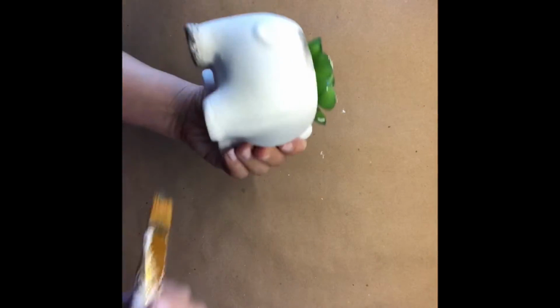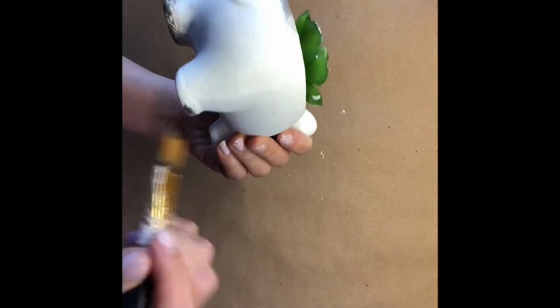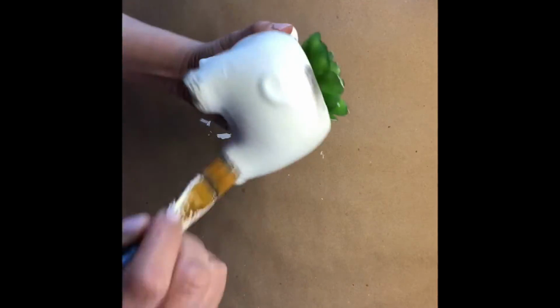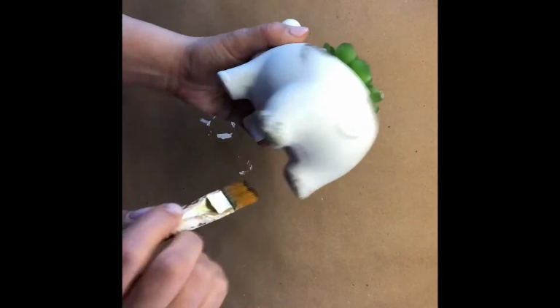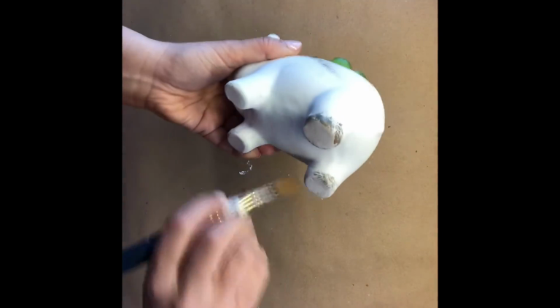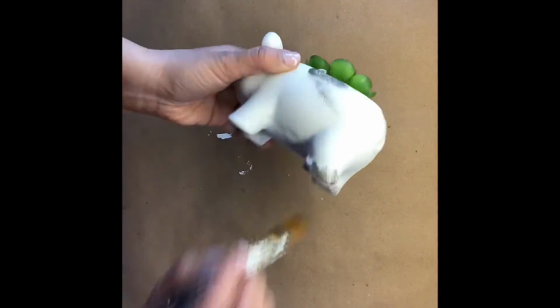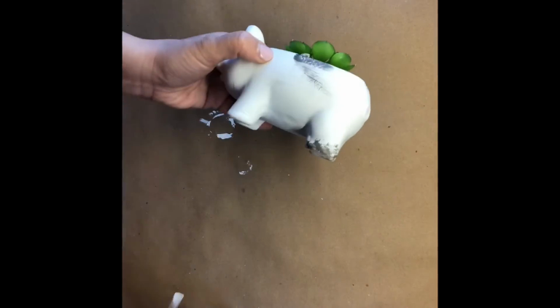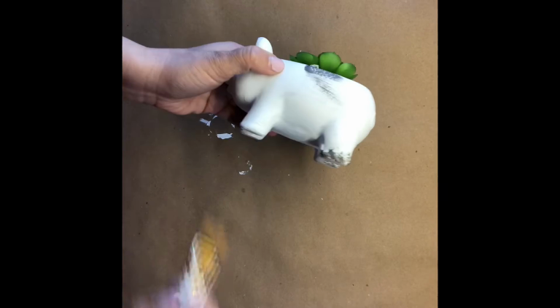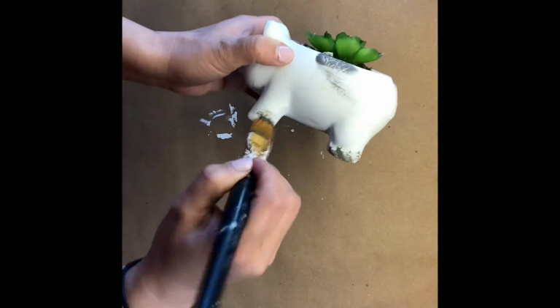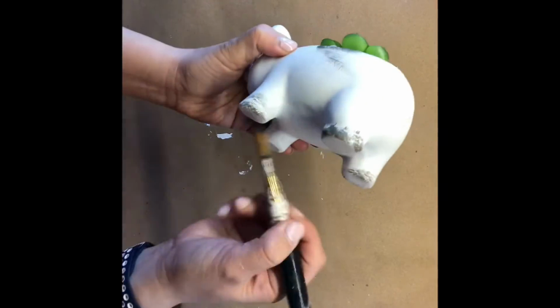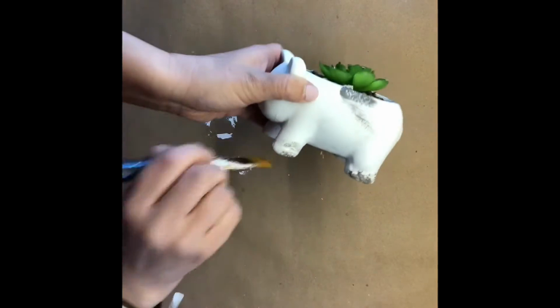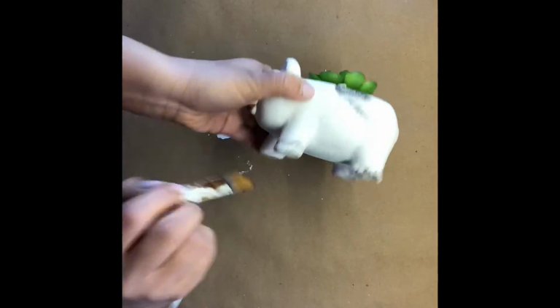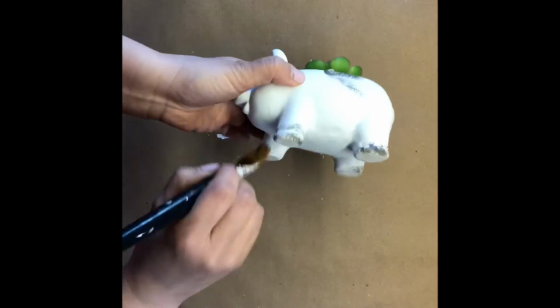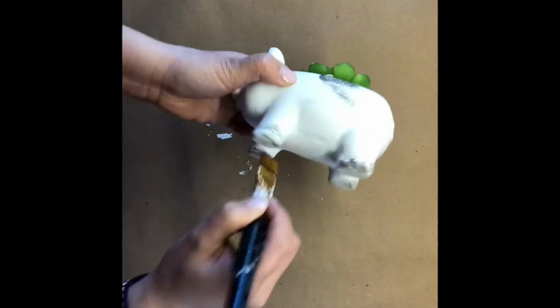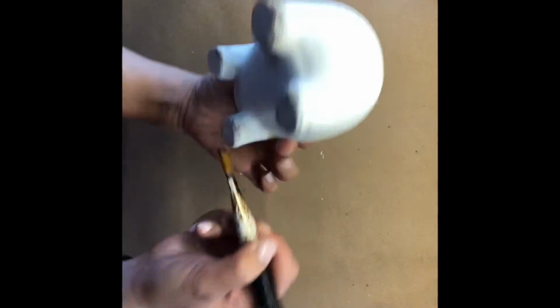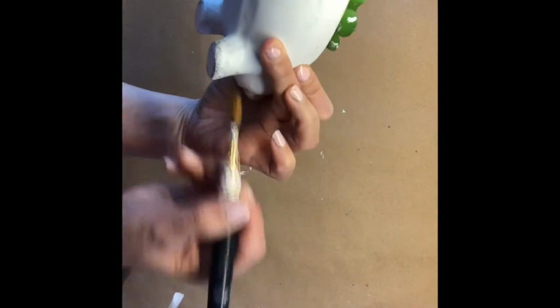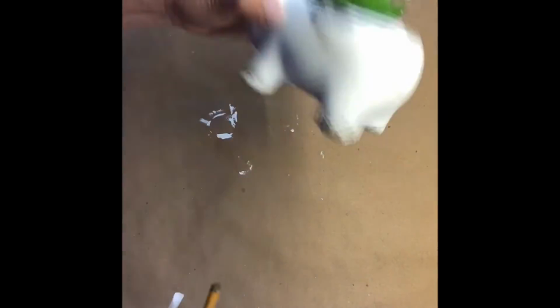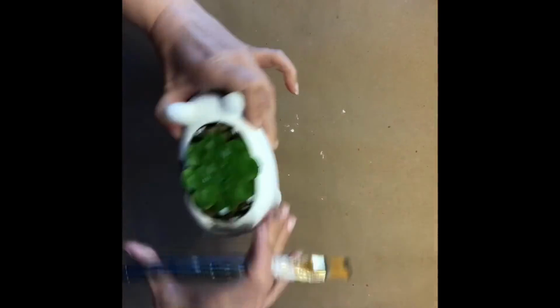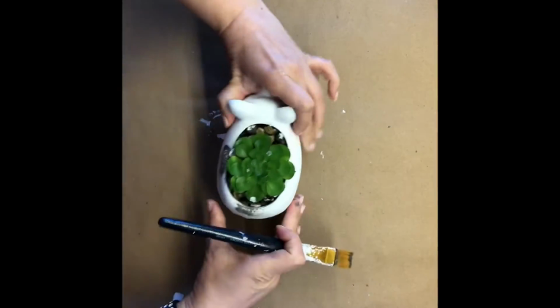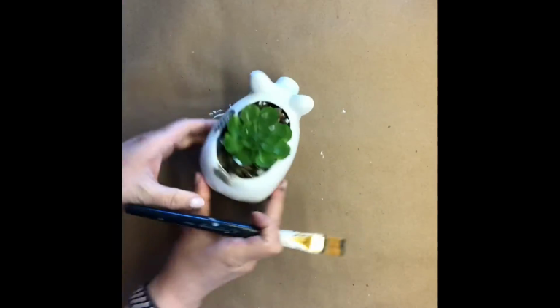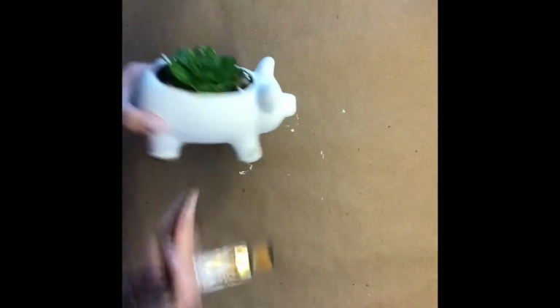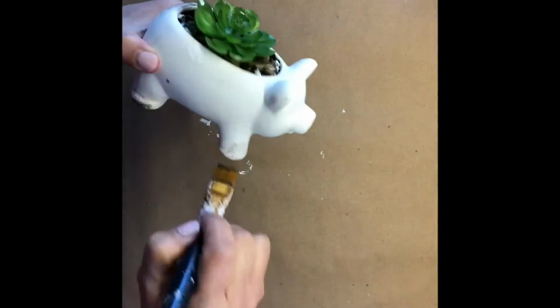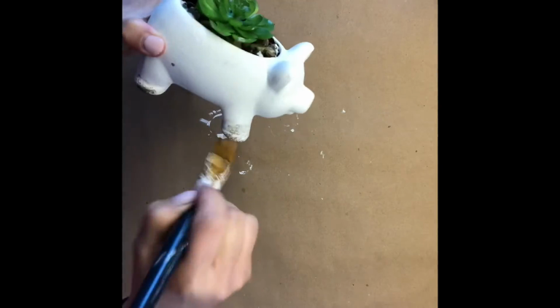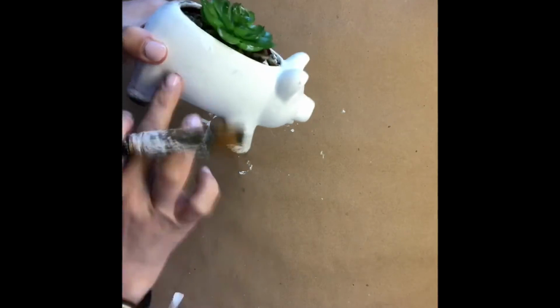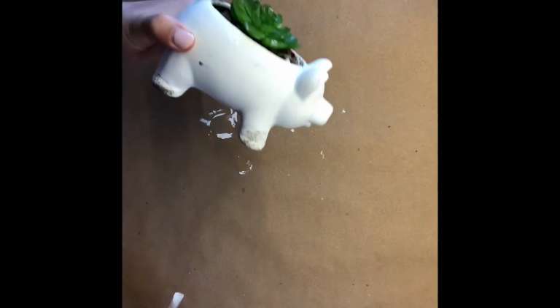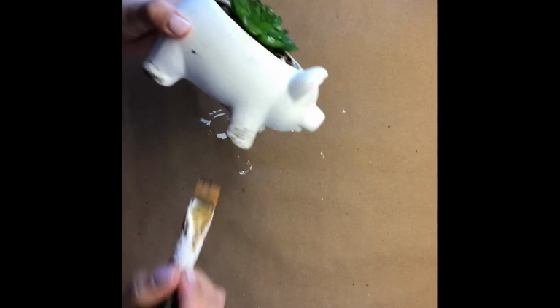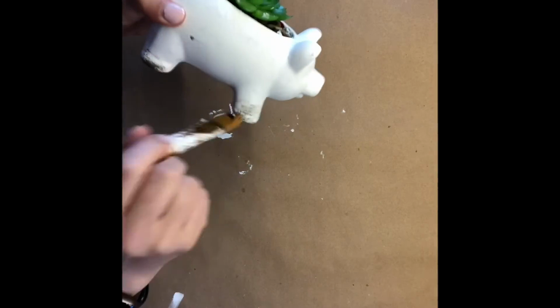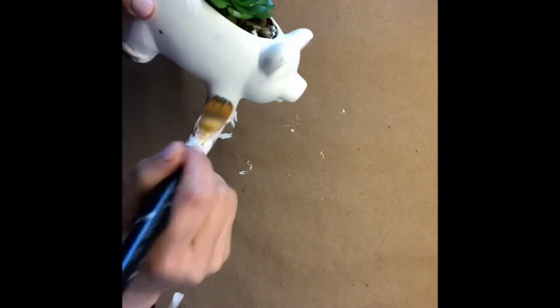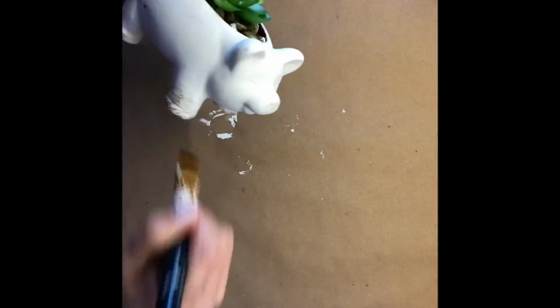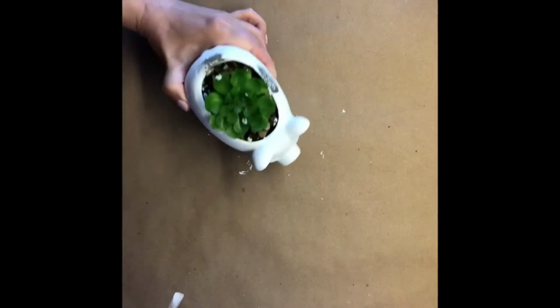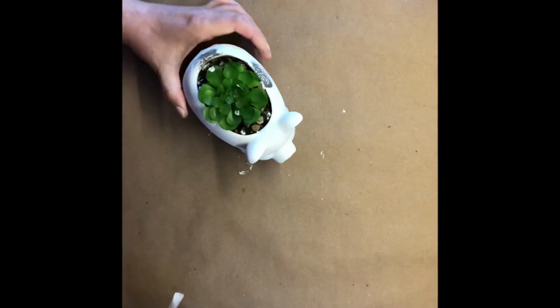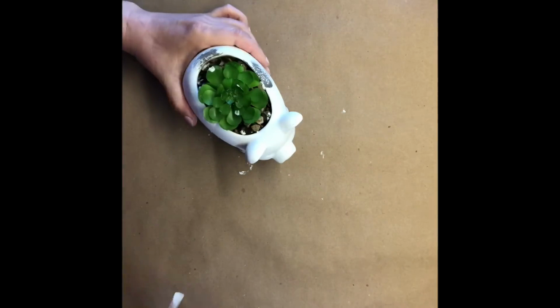I'm going to distress it with this elephant gray paint and just dab here and there. I did it pretty much near the legs or similar areas that were distressed before.